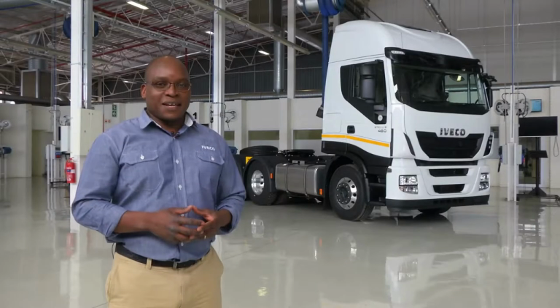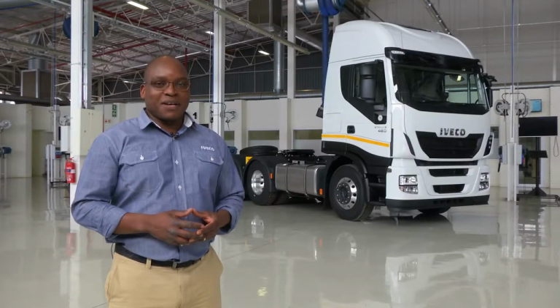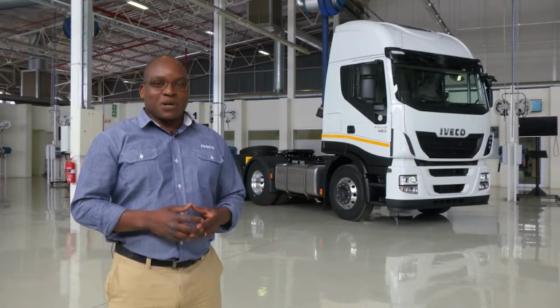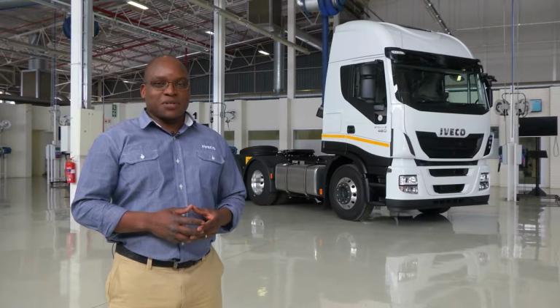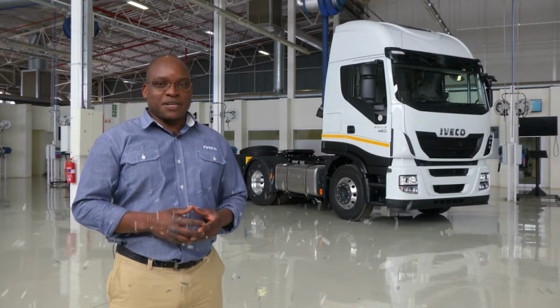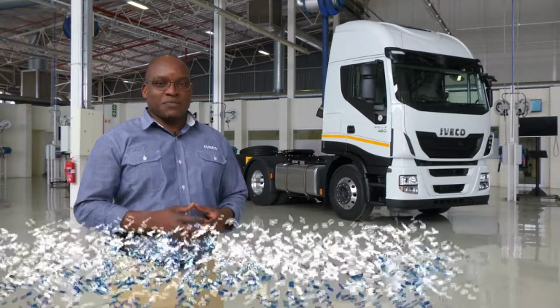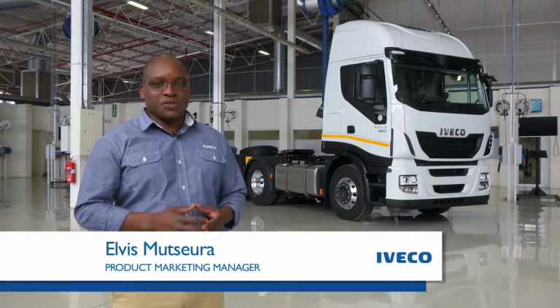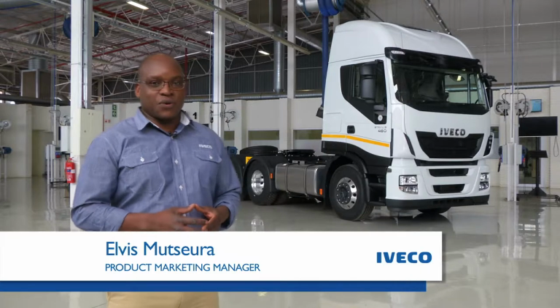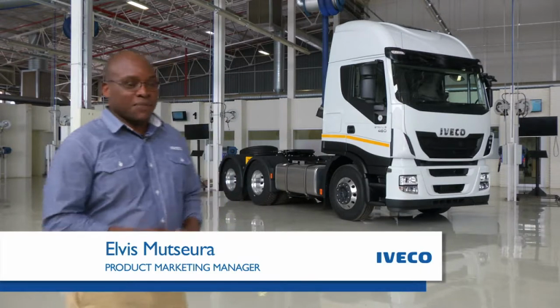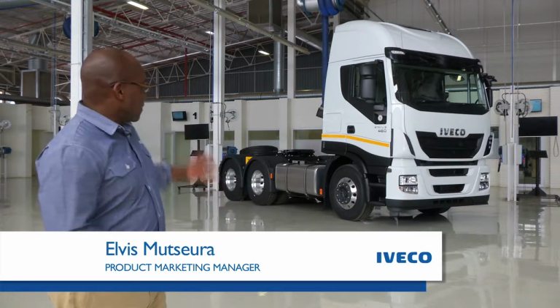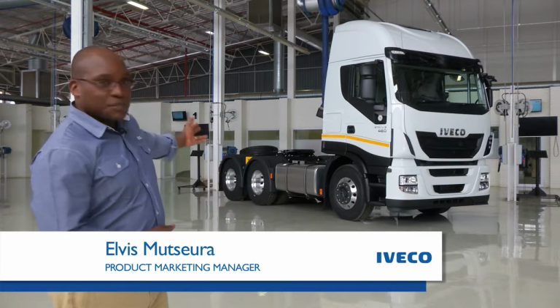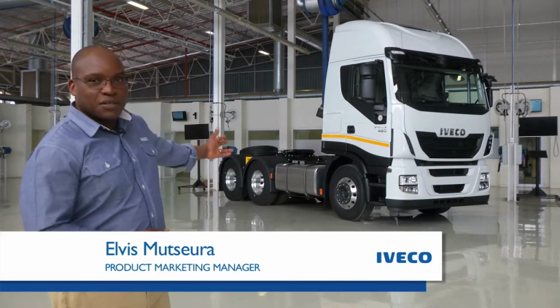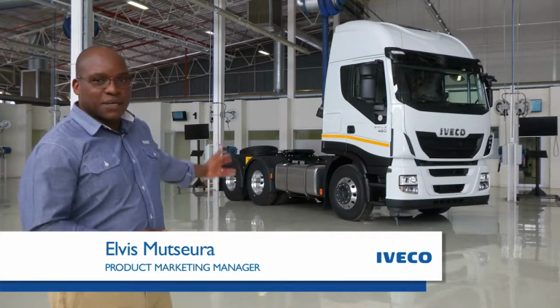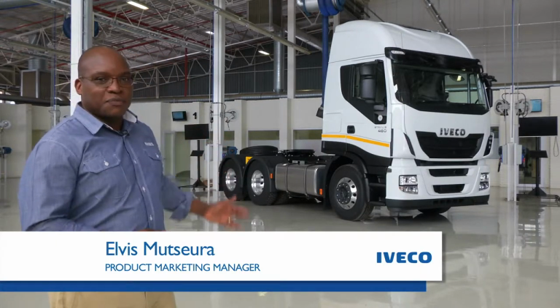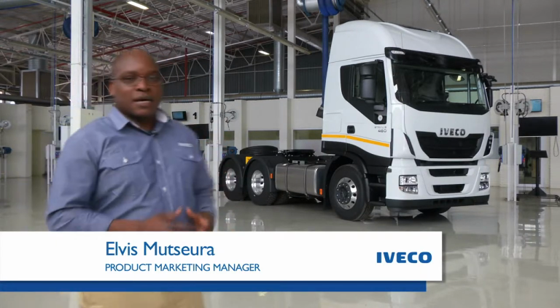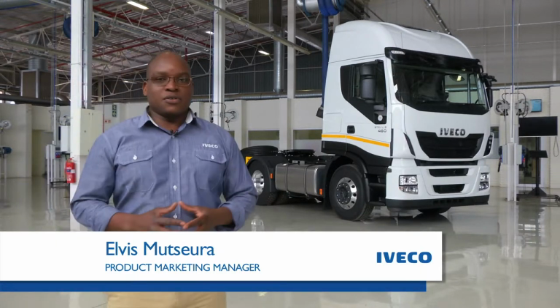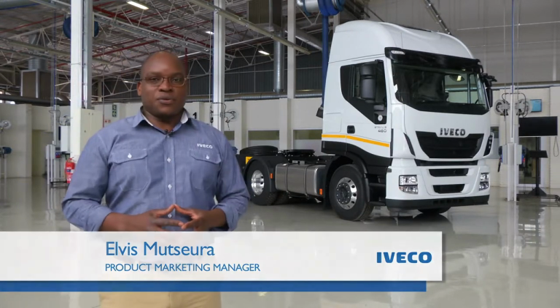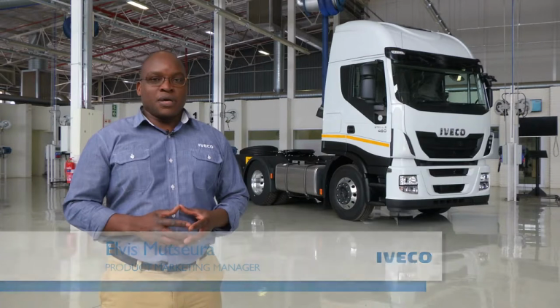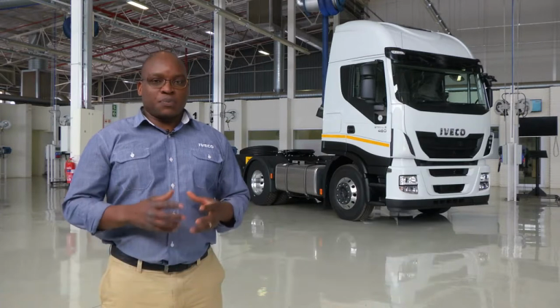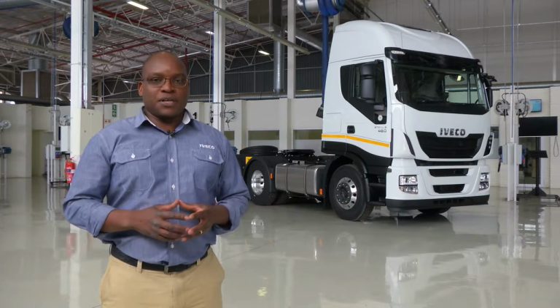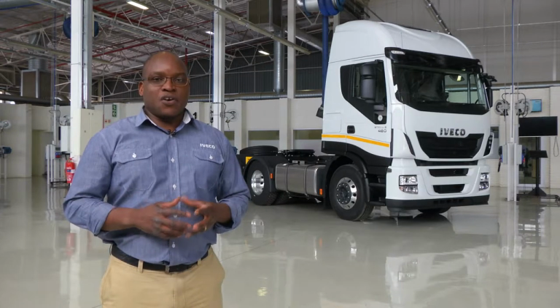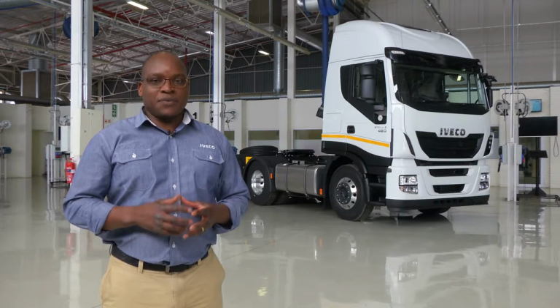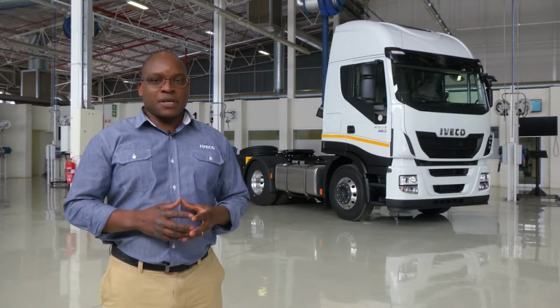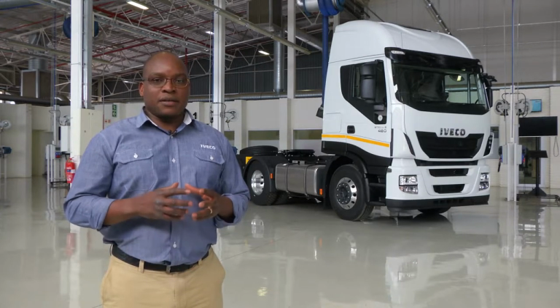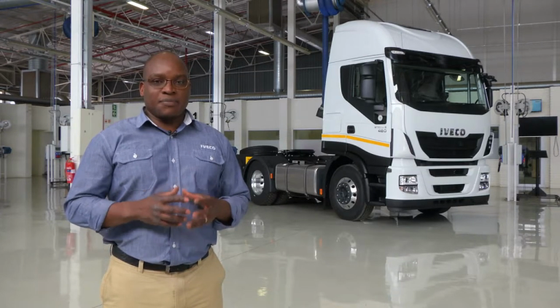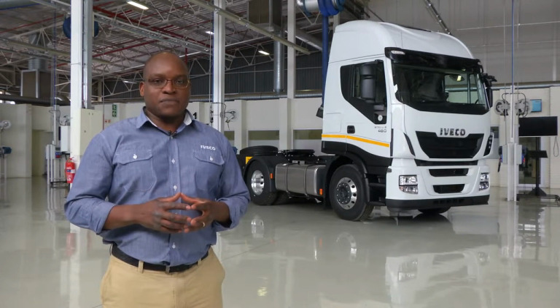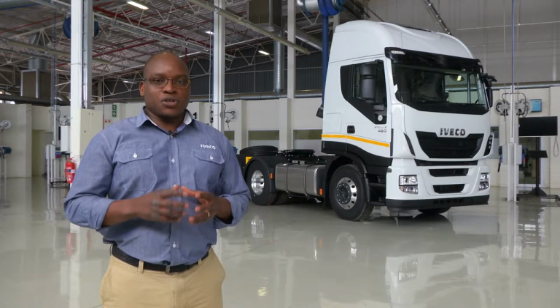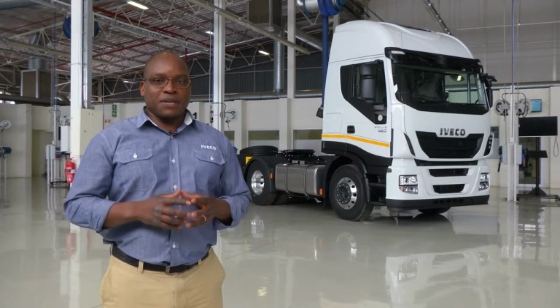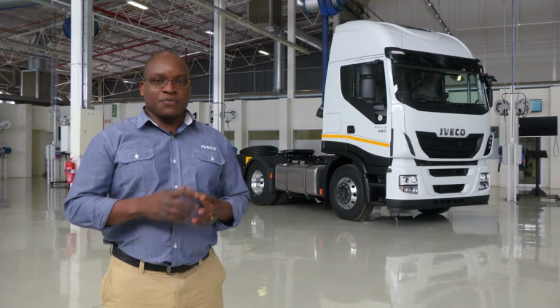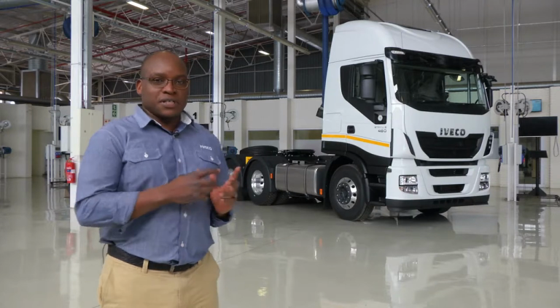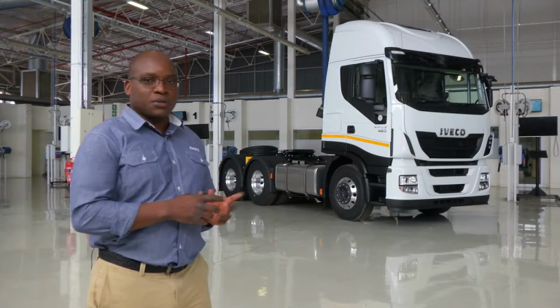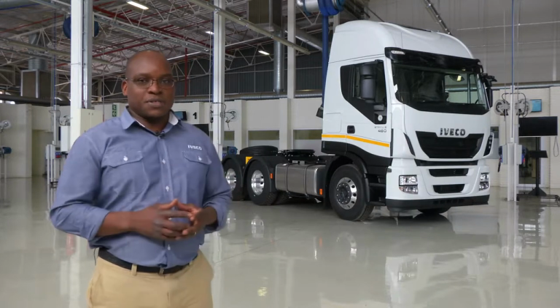Hello and welcome to this presentation of the Iveco Stralis 480, this magnificent machine you see behind me. I am going to take you through a short presentation of product features and capabilities to show you the benefits of using this vehicle for your business.